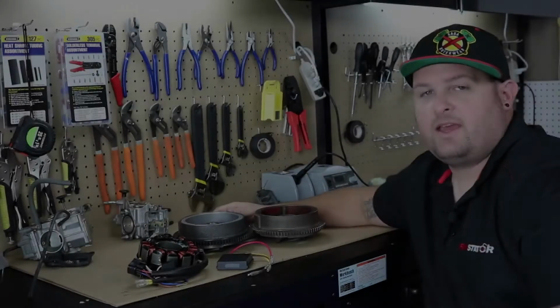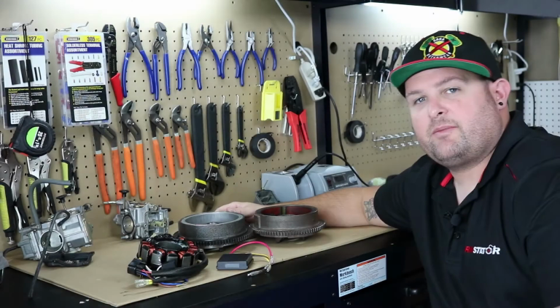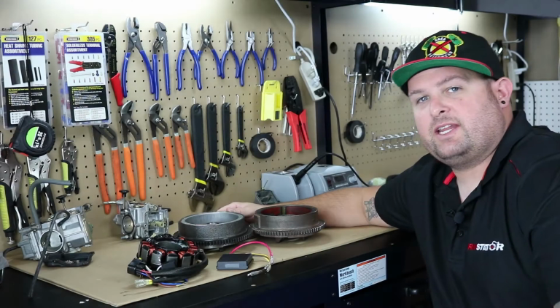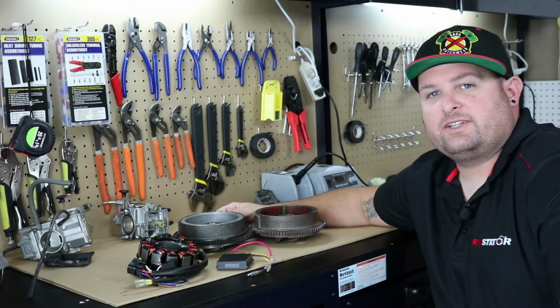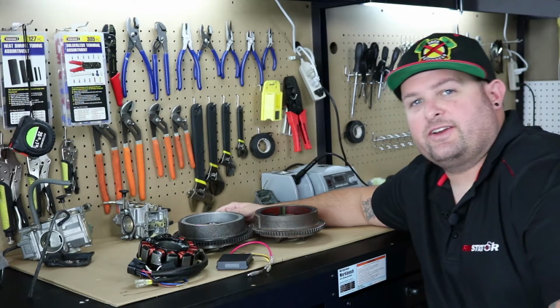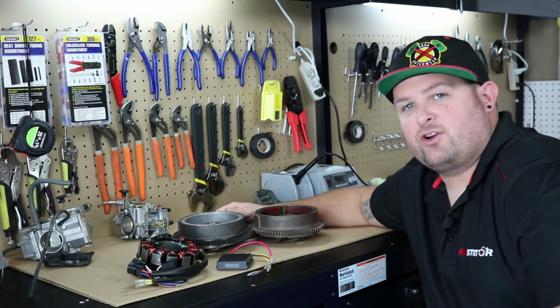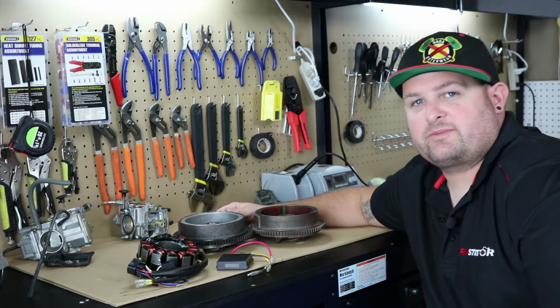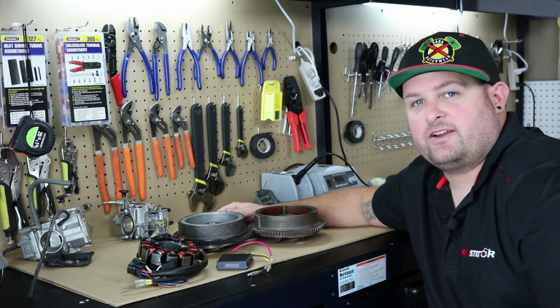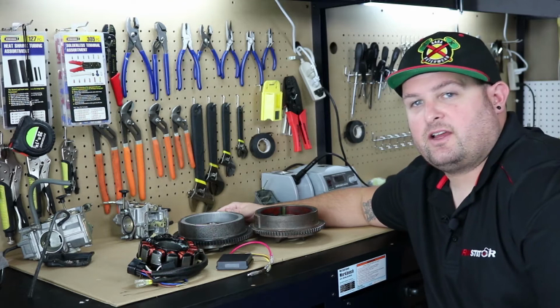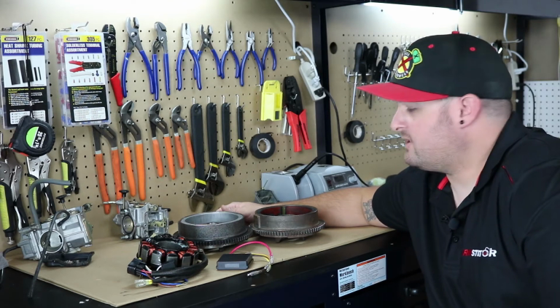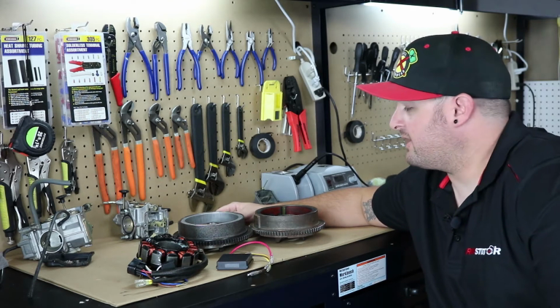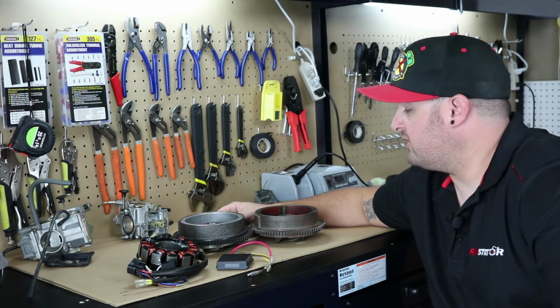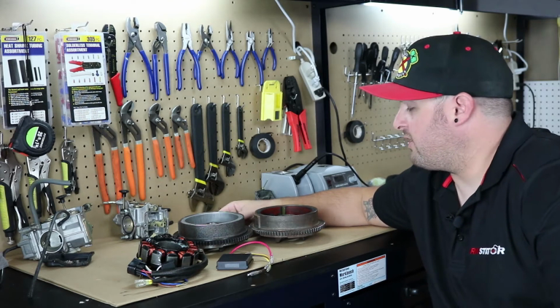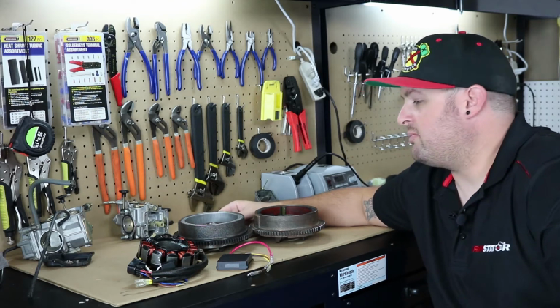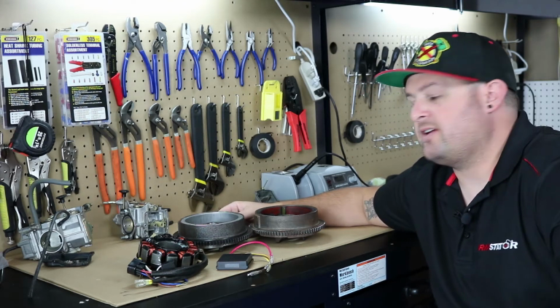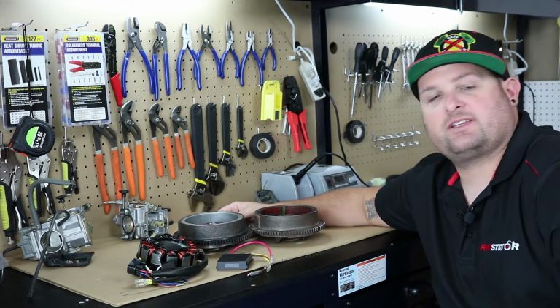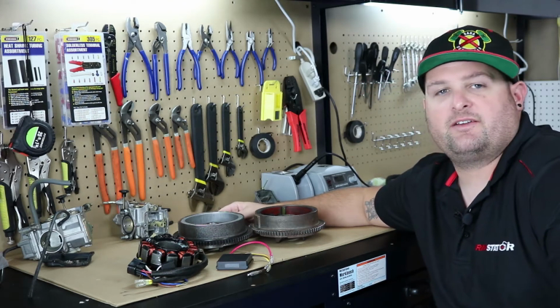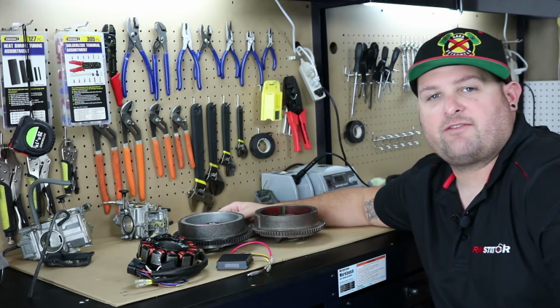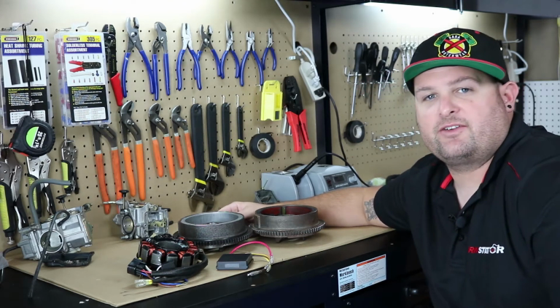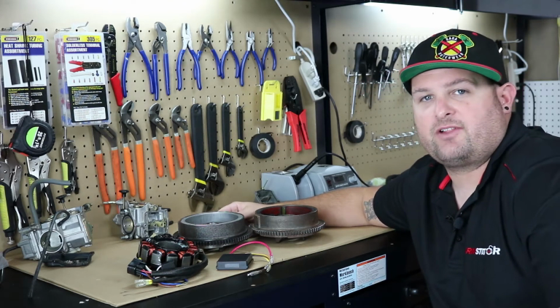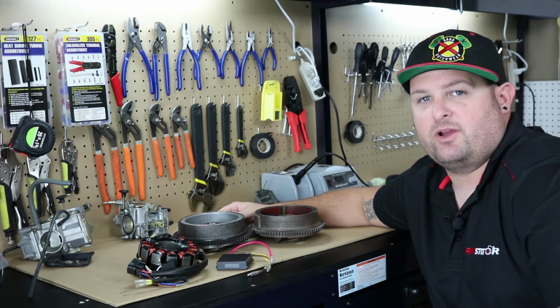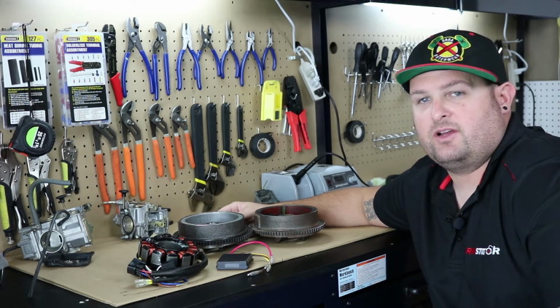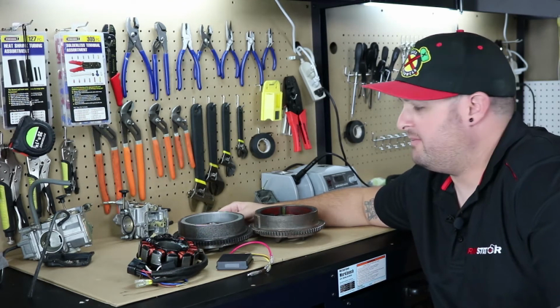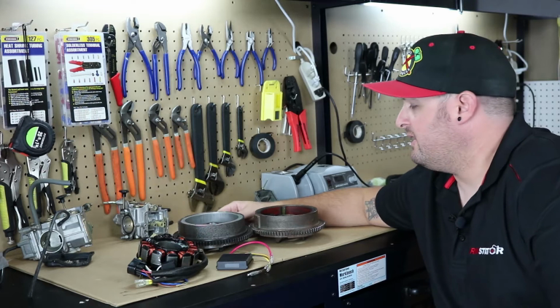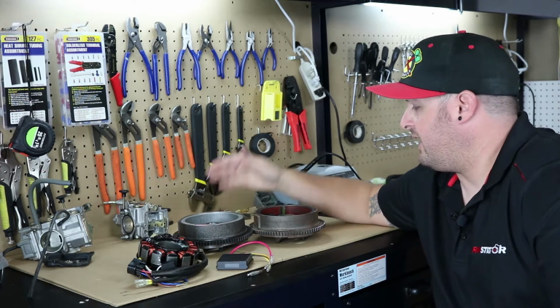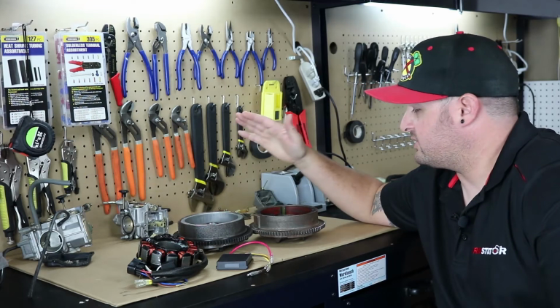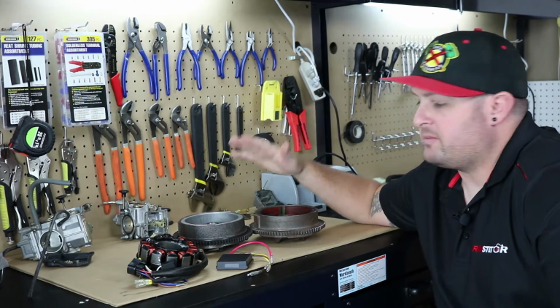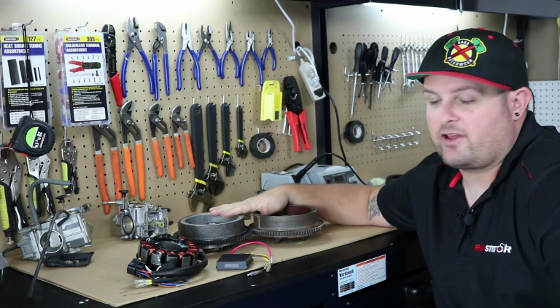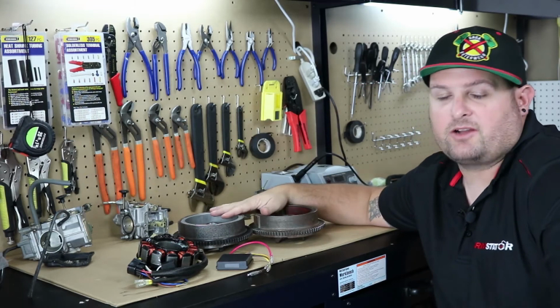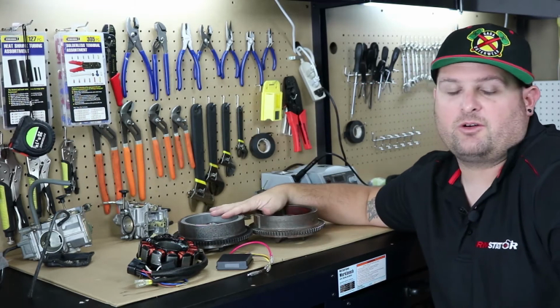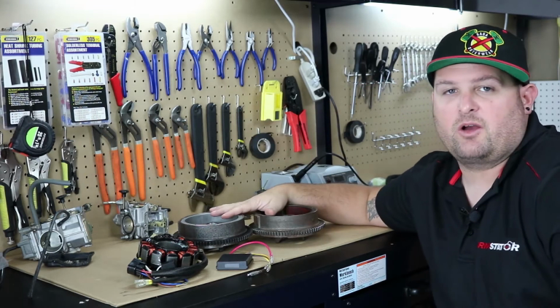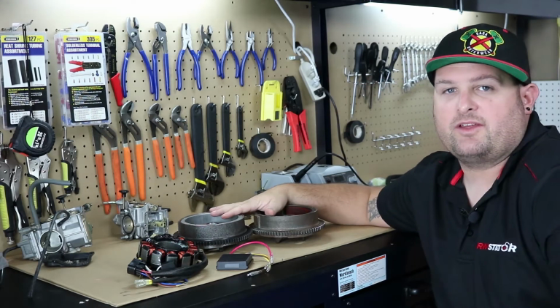Hey, I'm Evan, head of engineering for RM Stater. Today we're going to show you our new Polaris 500 flywheel and I'm going to show you some of our other parts that go along with it.